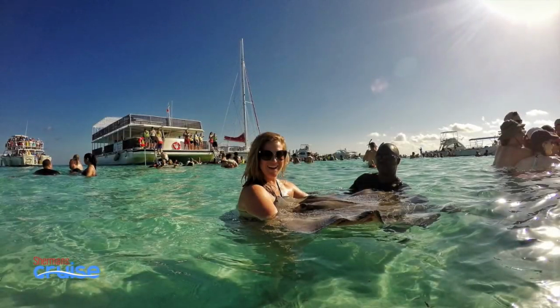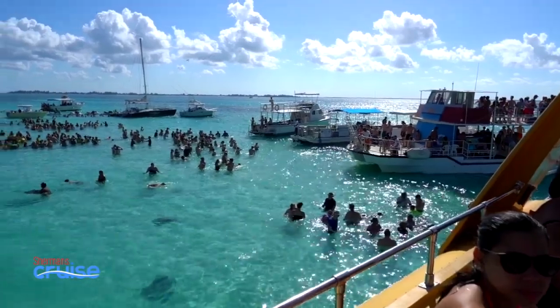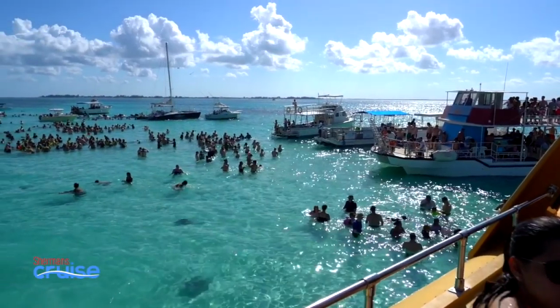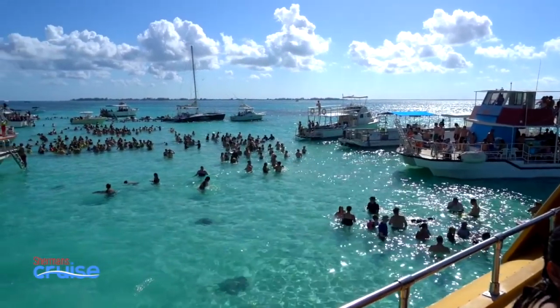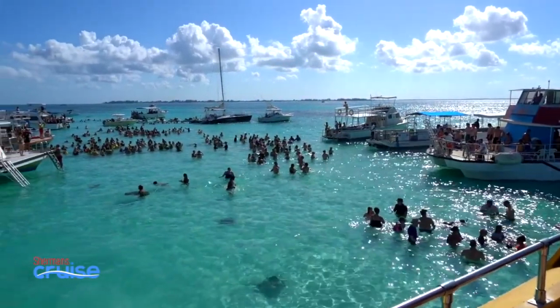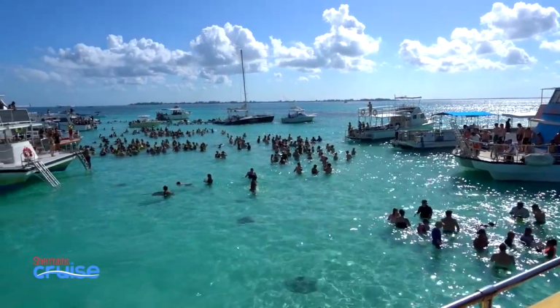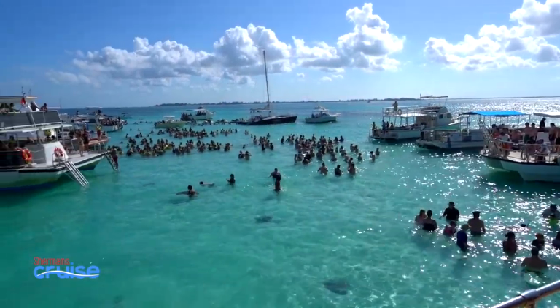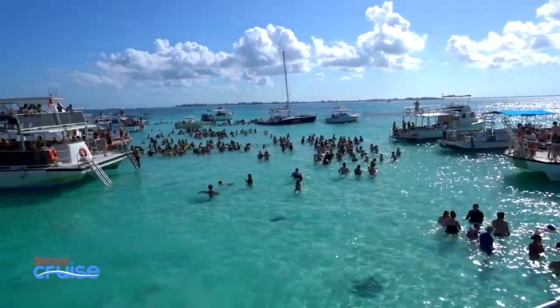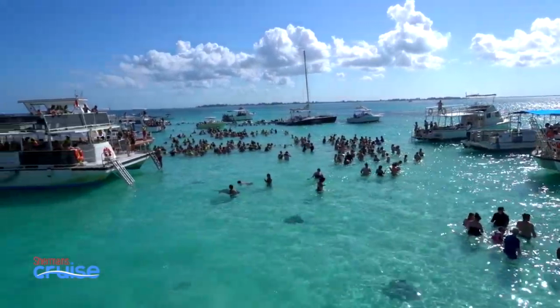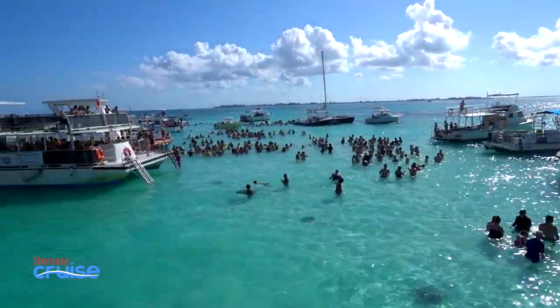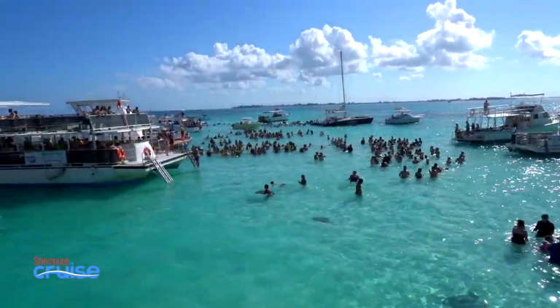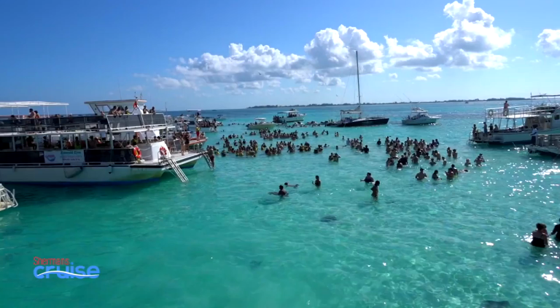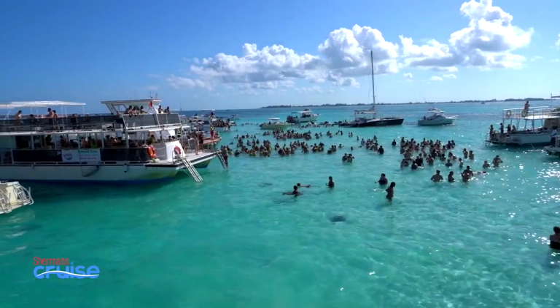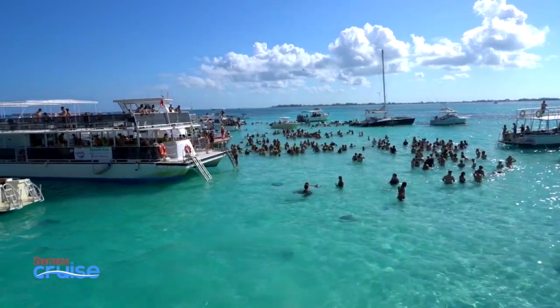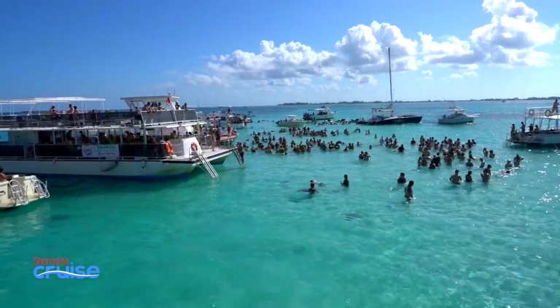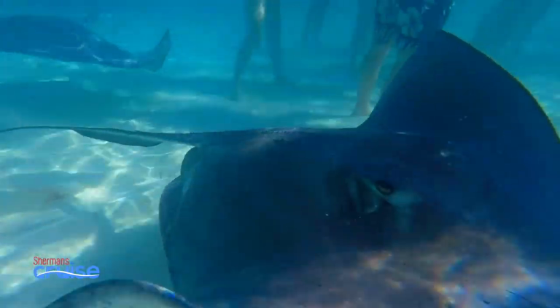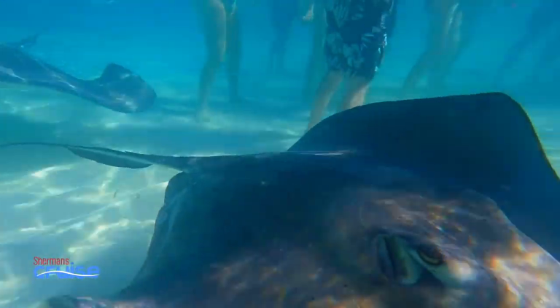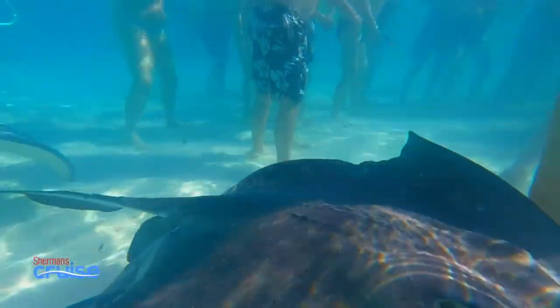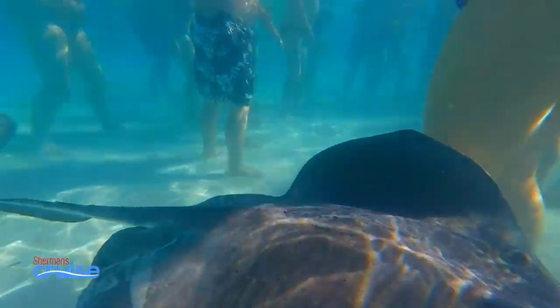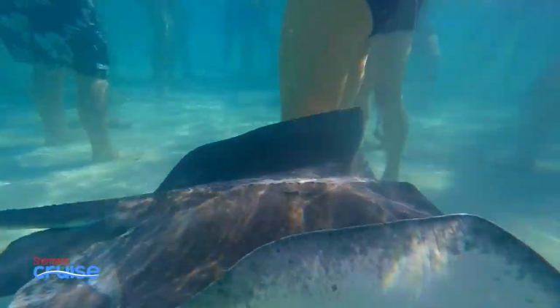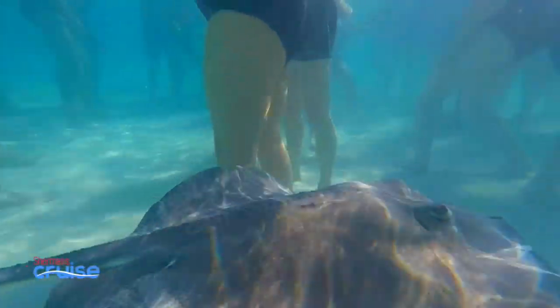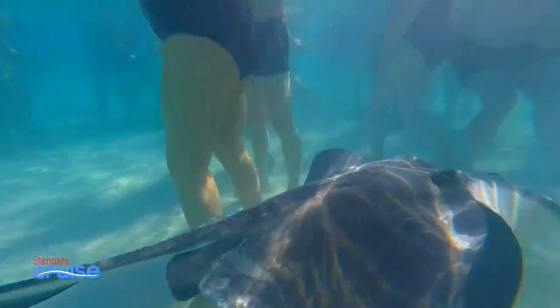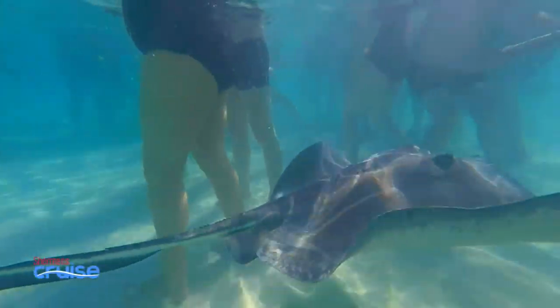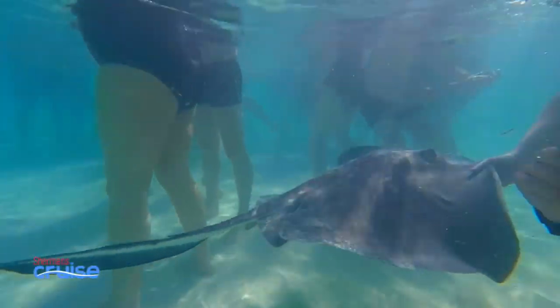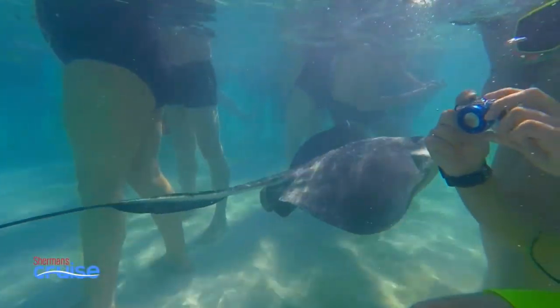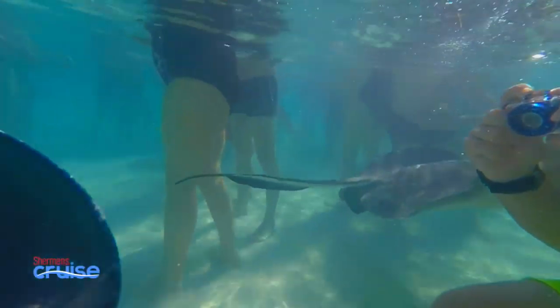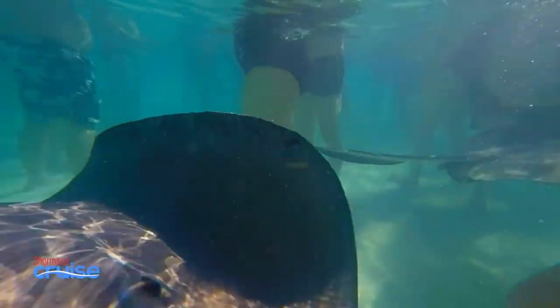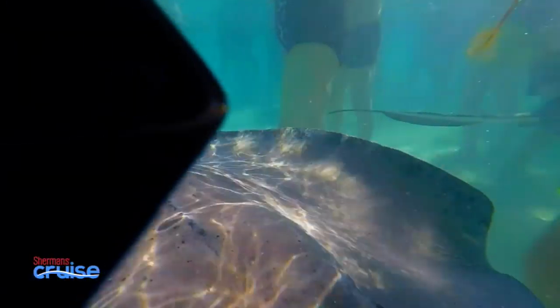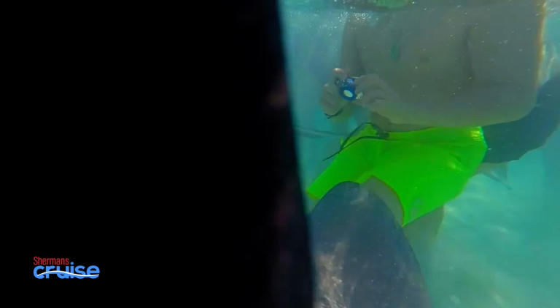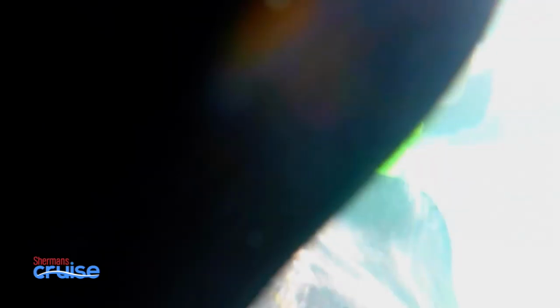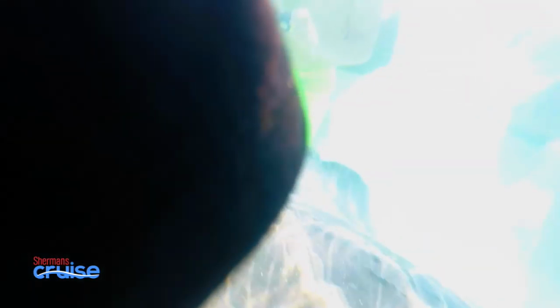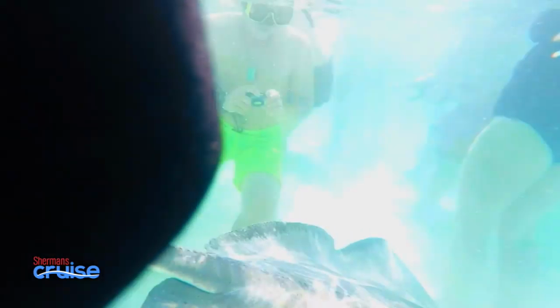Several boats anchor at the same time and it can get a little crowded, but the rays aren't shy. They'll swim right up to you, over your shoulders, or even straight into your camera.